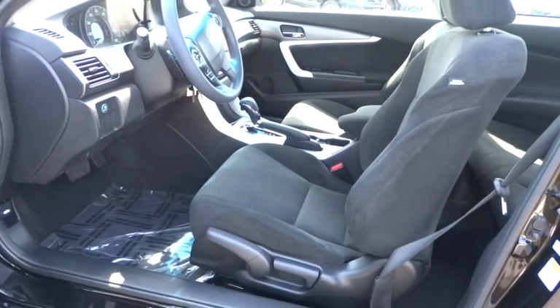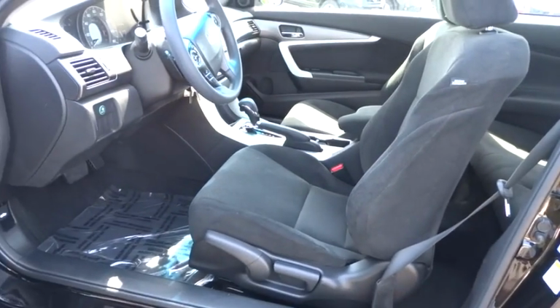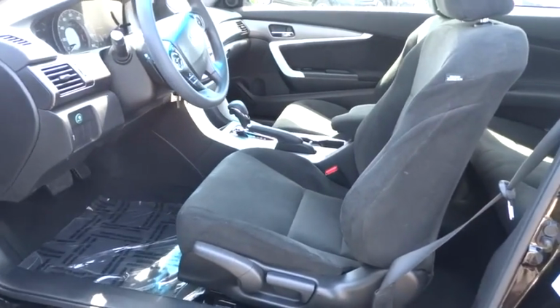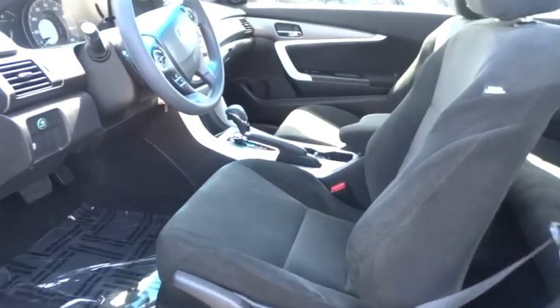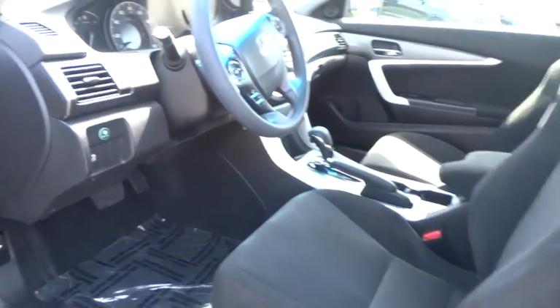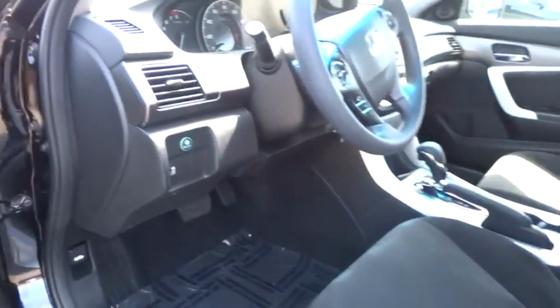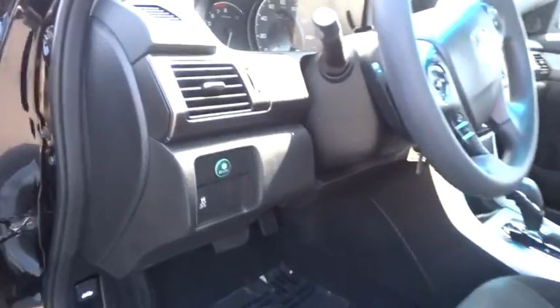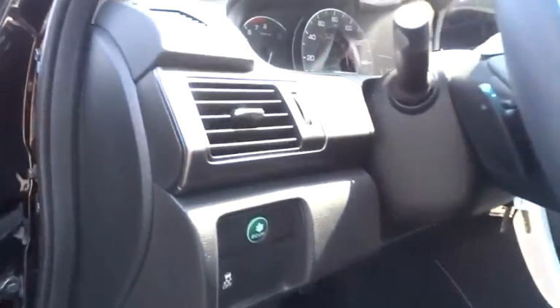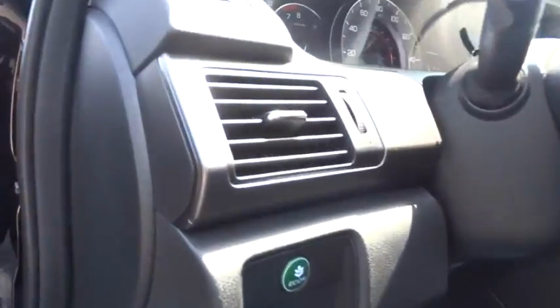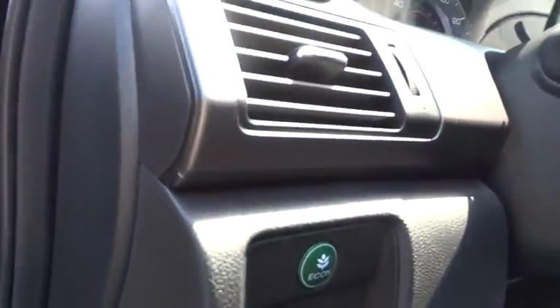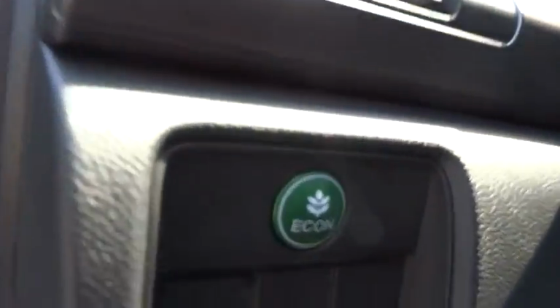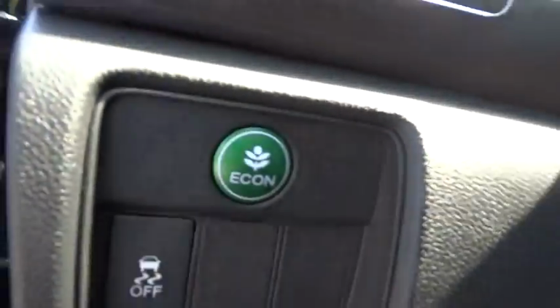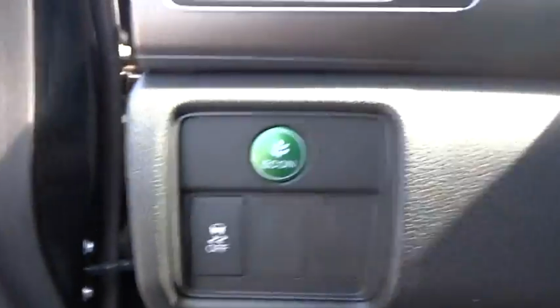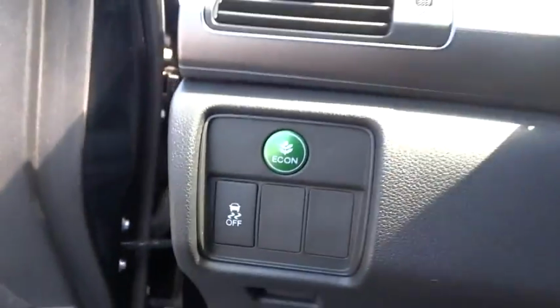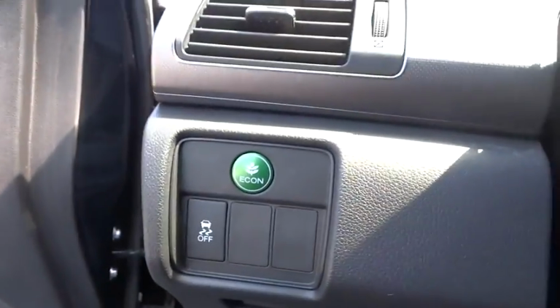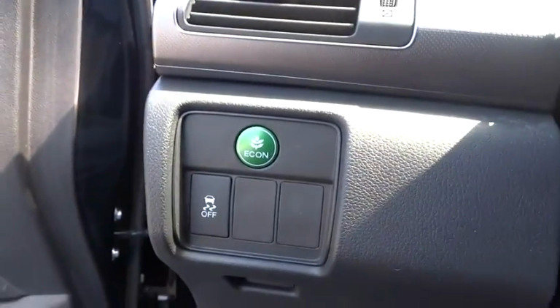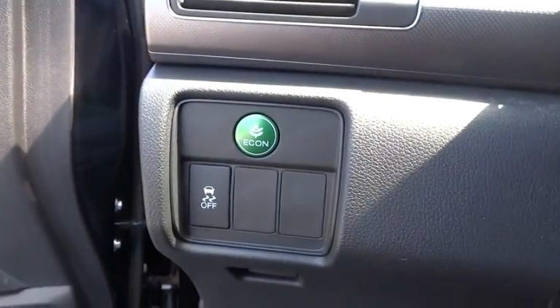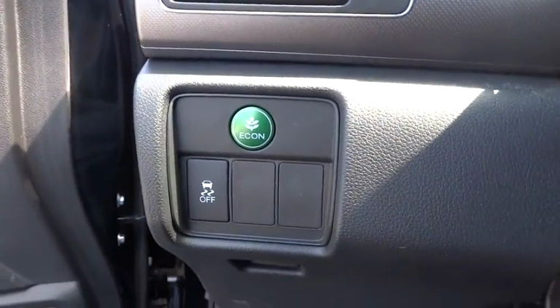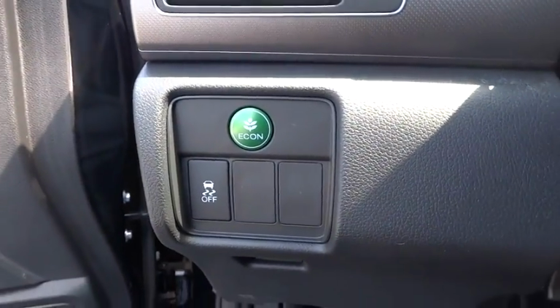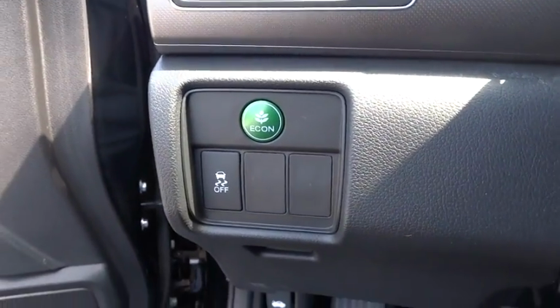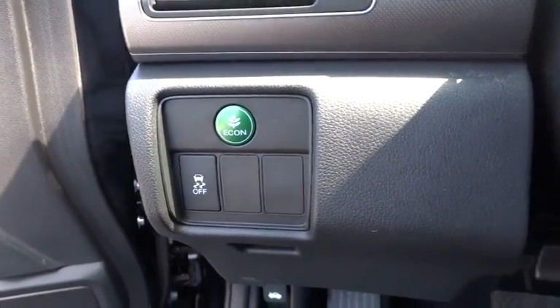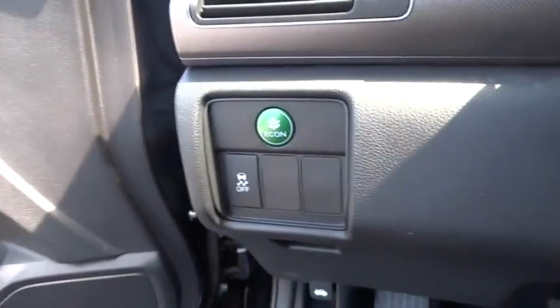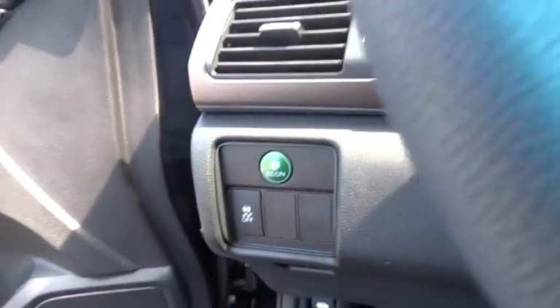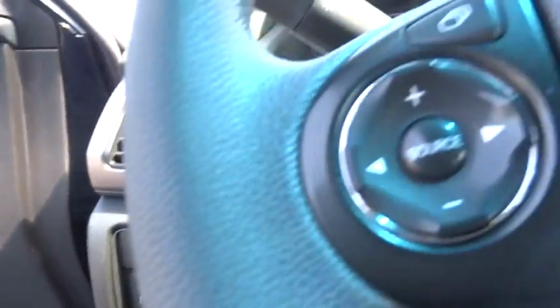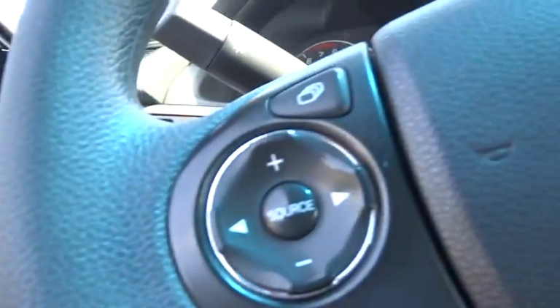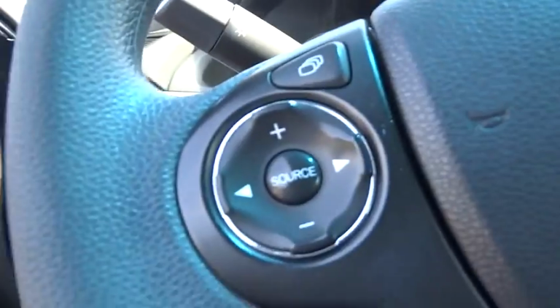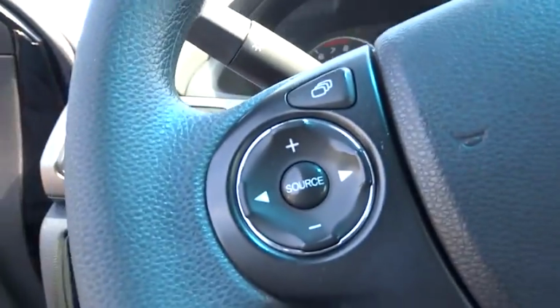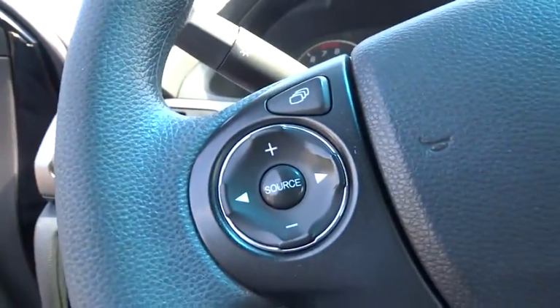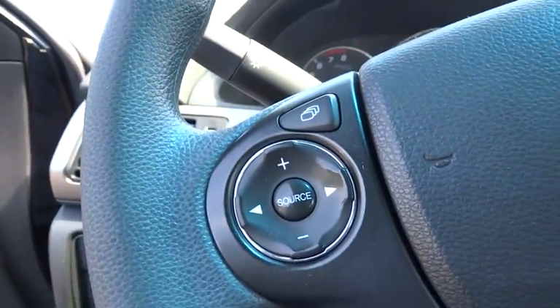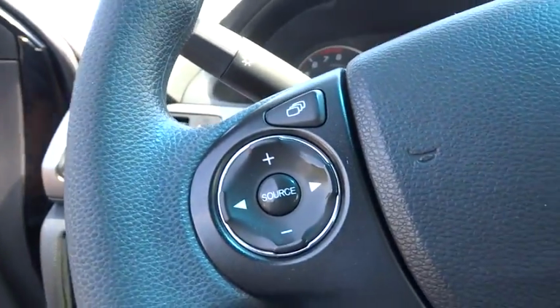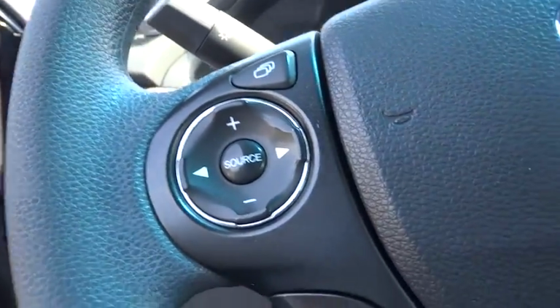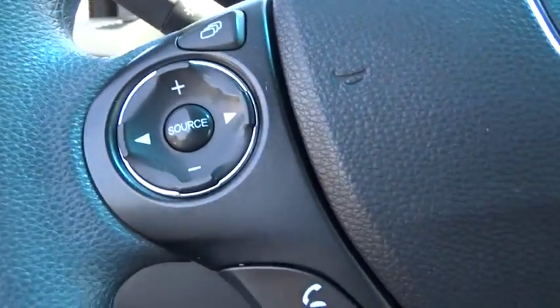Panic alarm, cloth seat trim, driver vanity mirror, and tilt steering wheel. If you like it online, you'll love it in your driveway. Take it for a spin today.